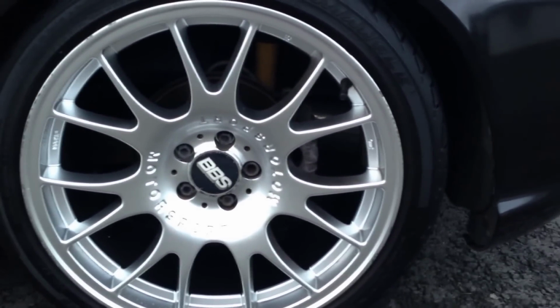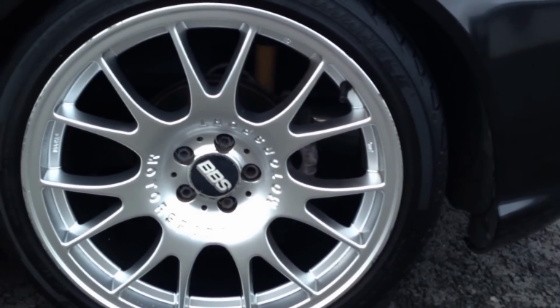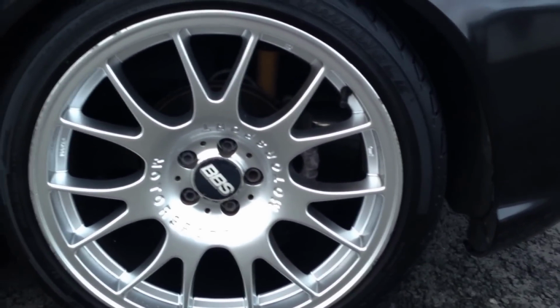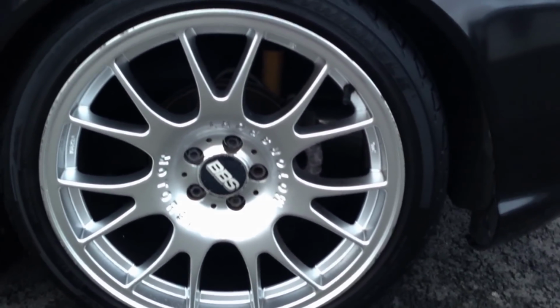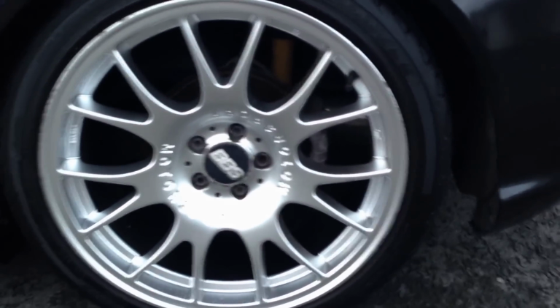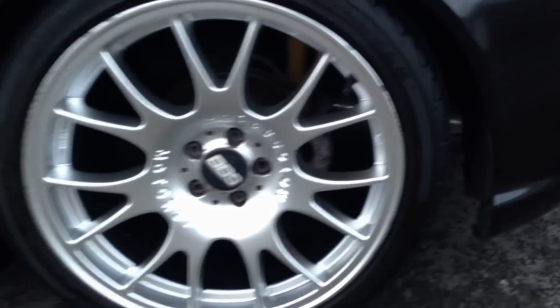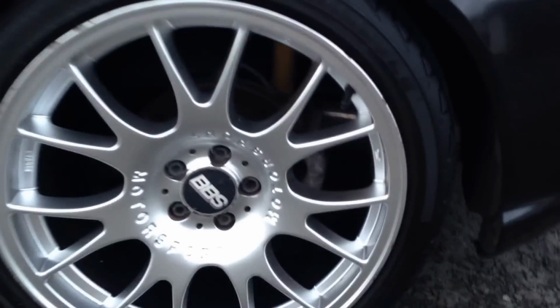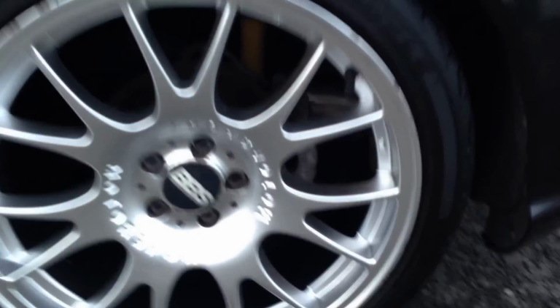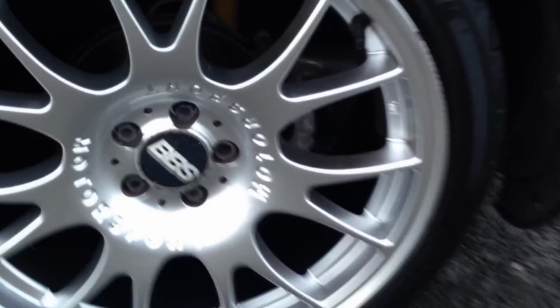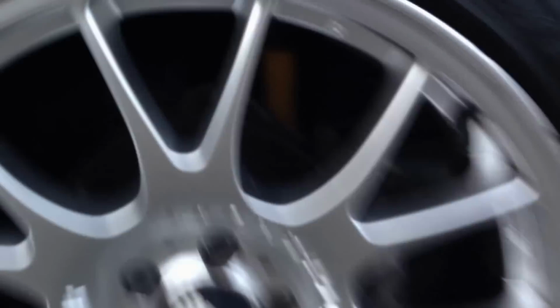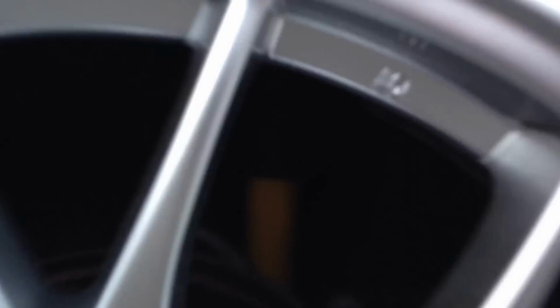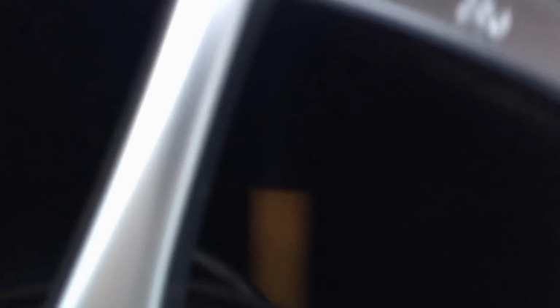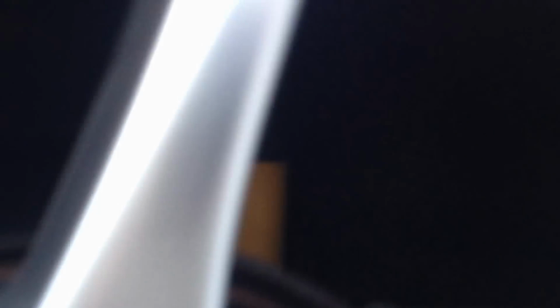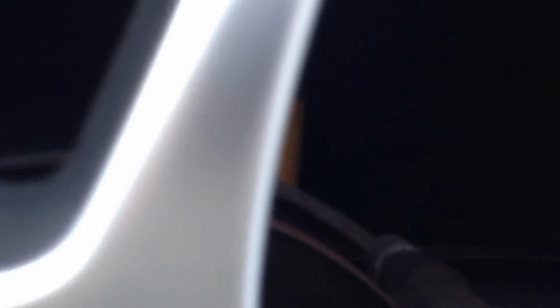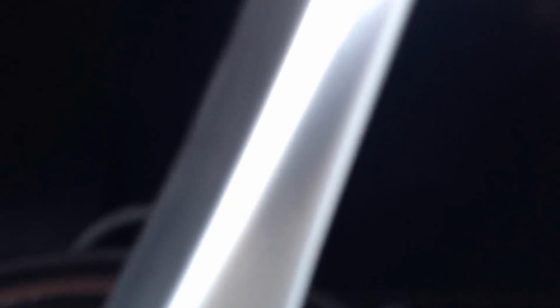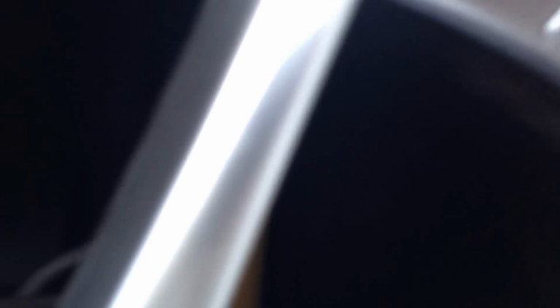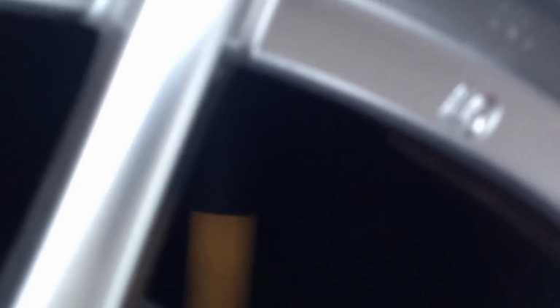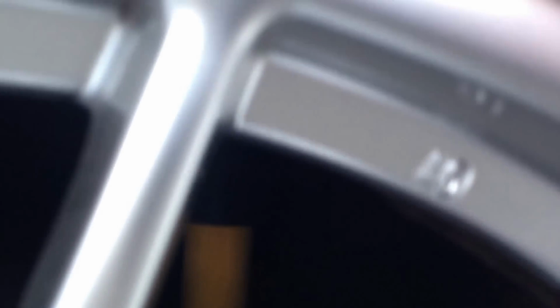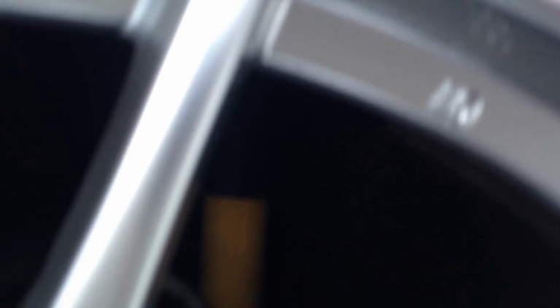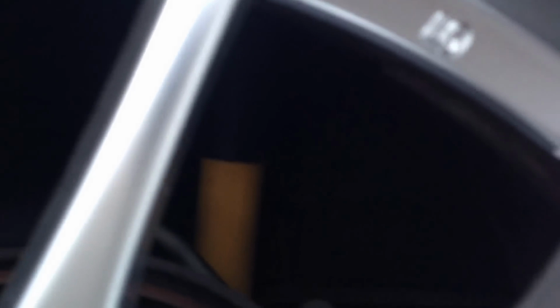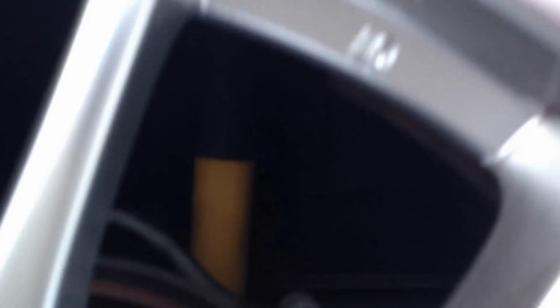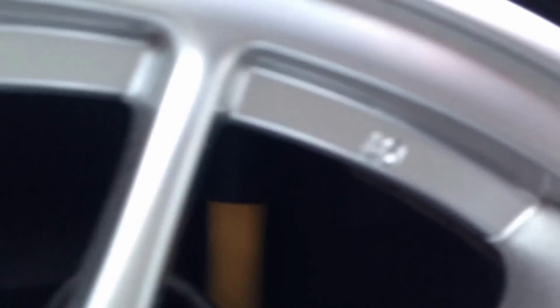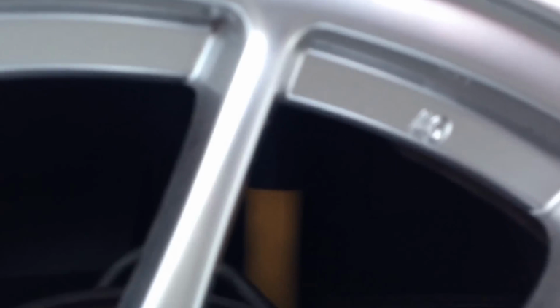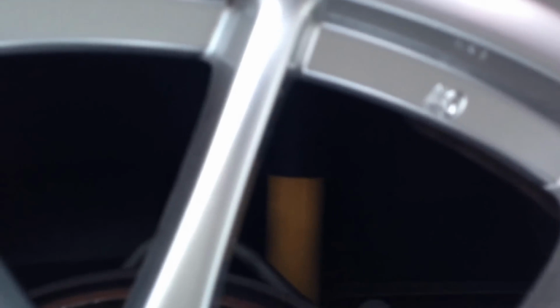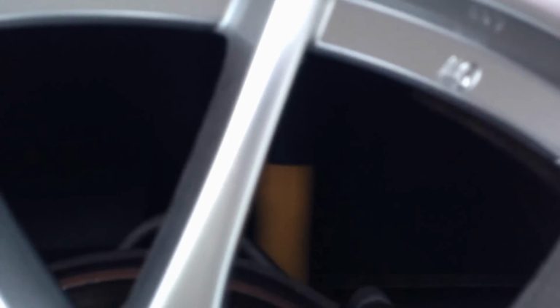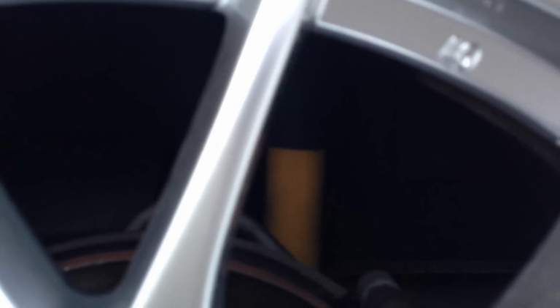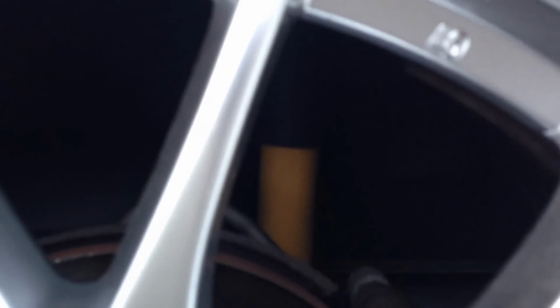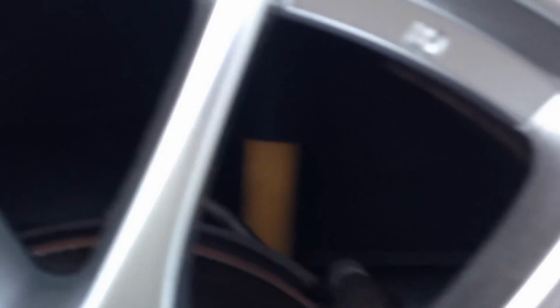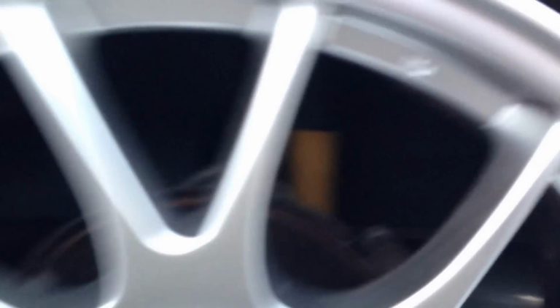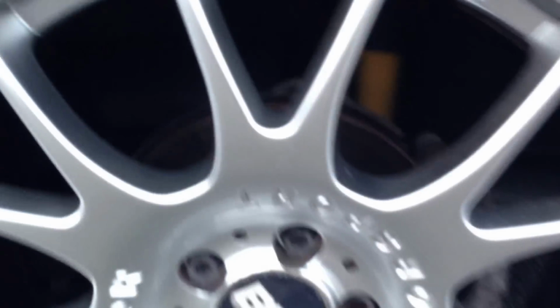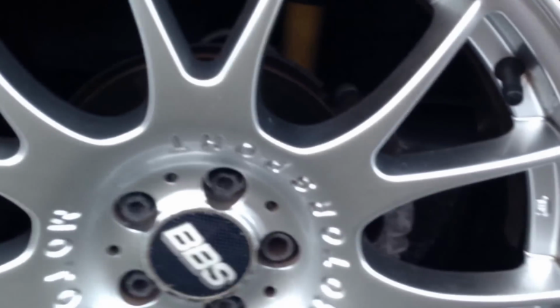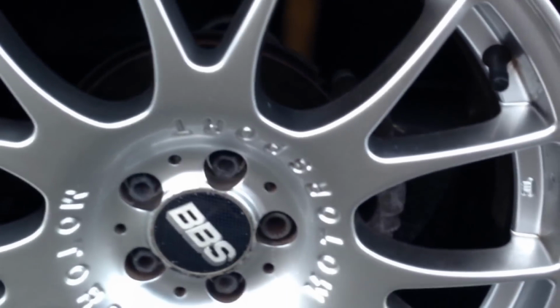It's got a full service history, new discs and pads, and it's got a full coilover suspension system with adjustable lowering springs.